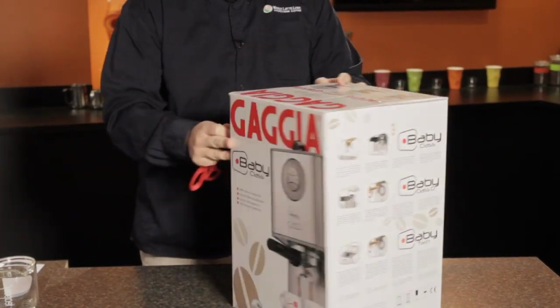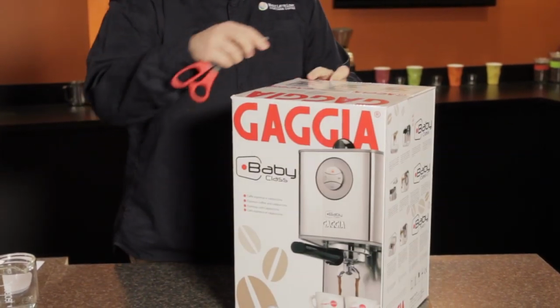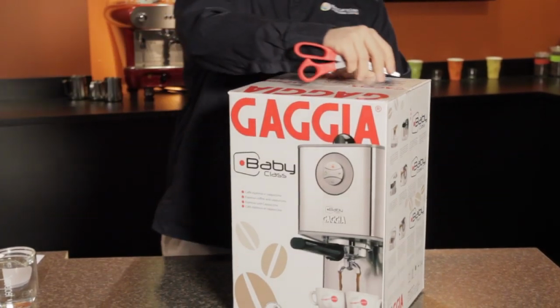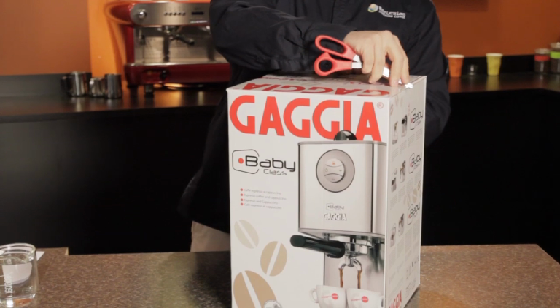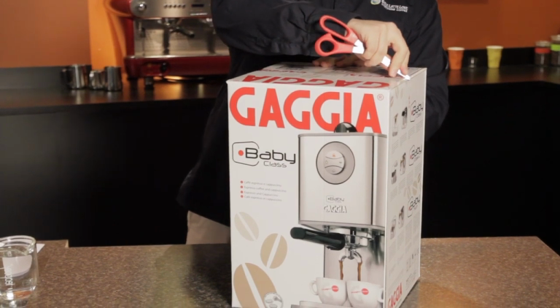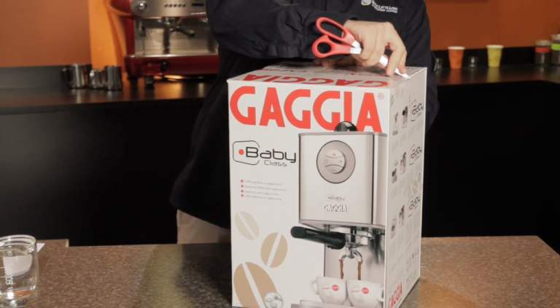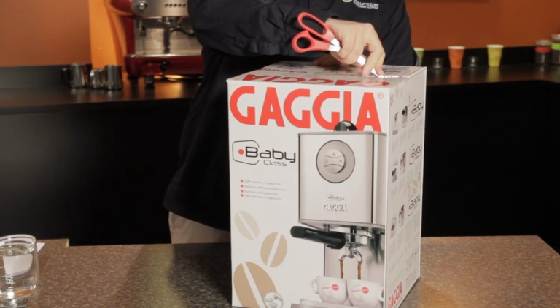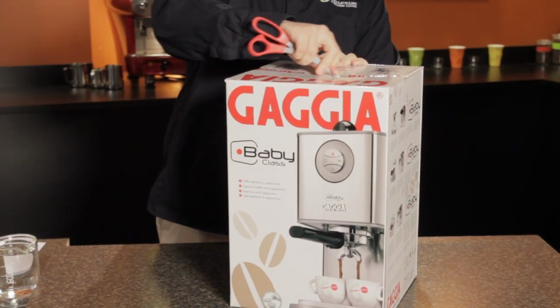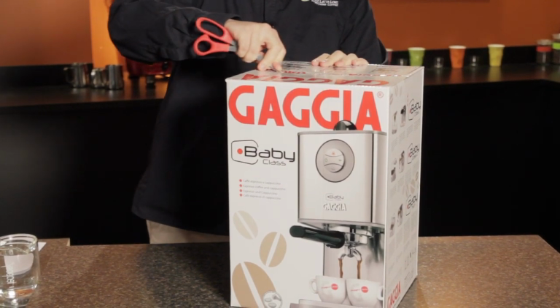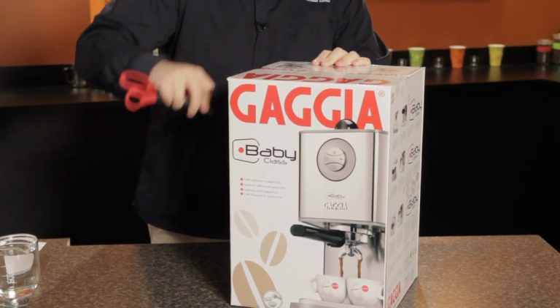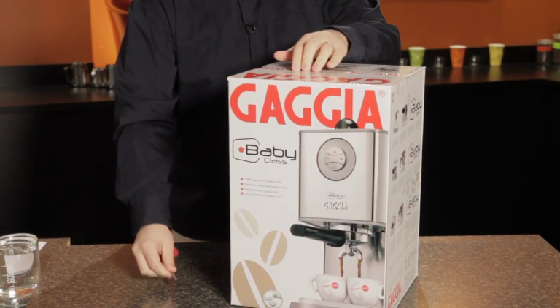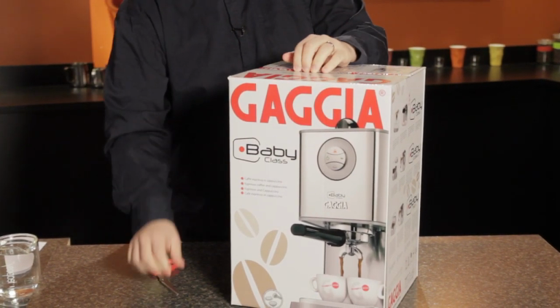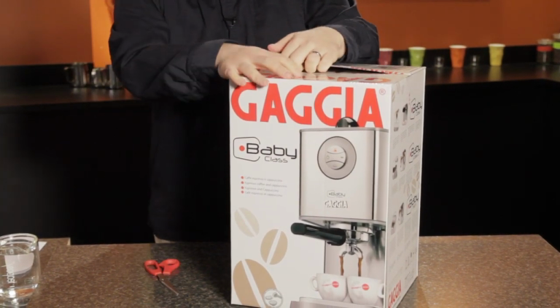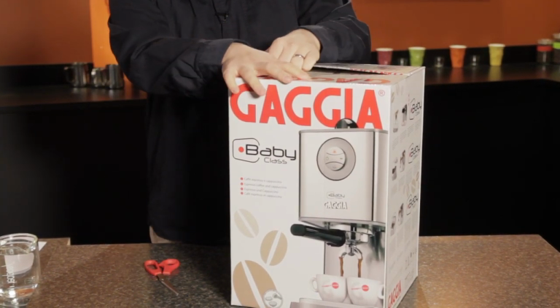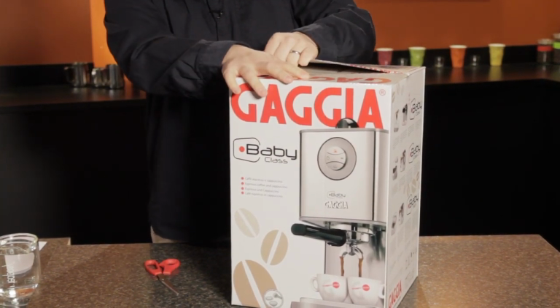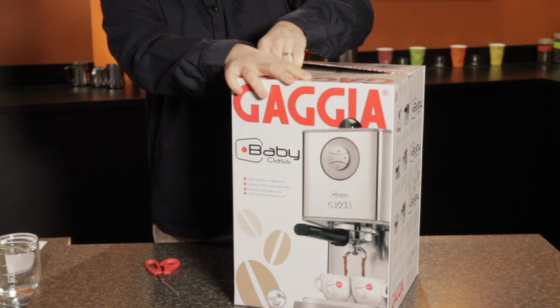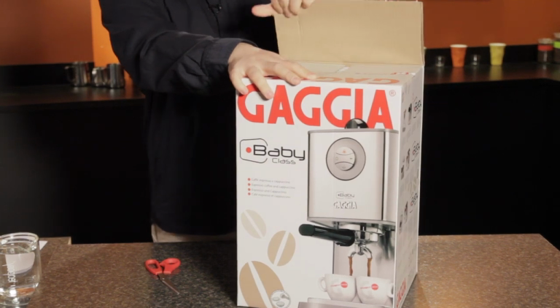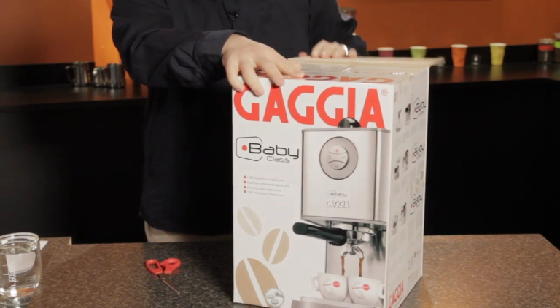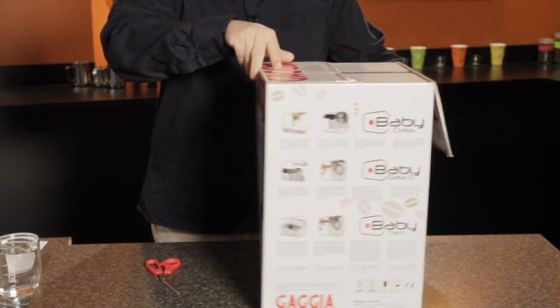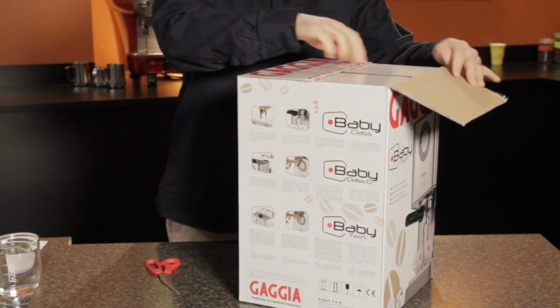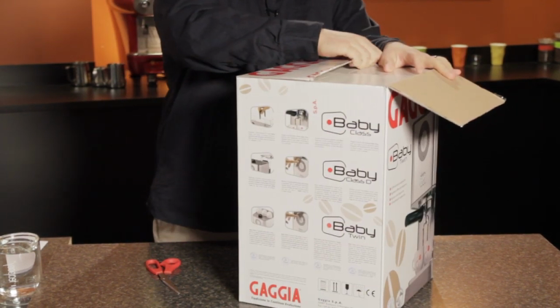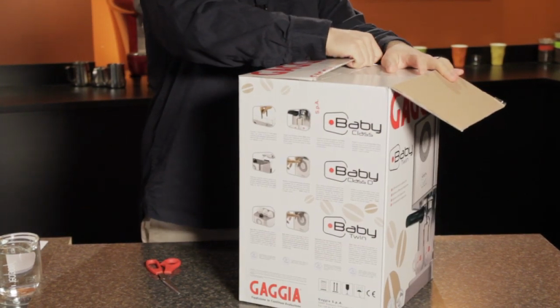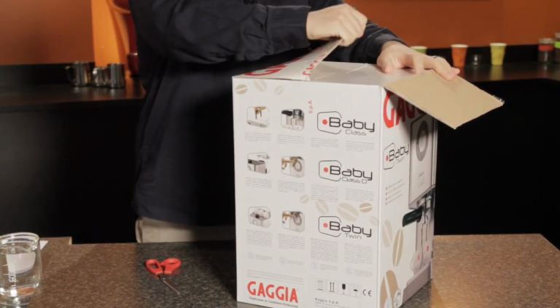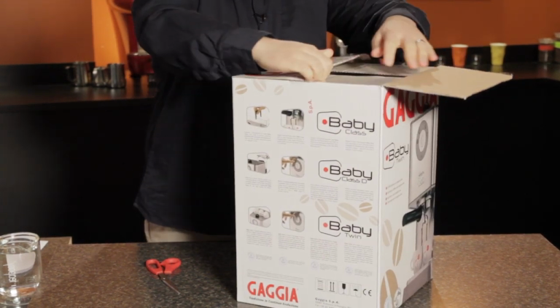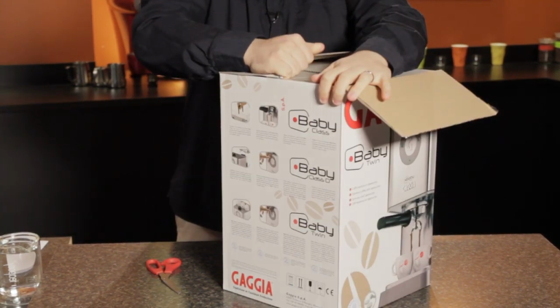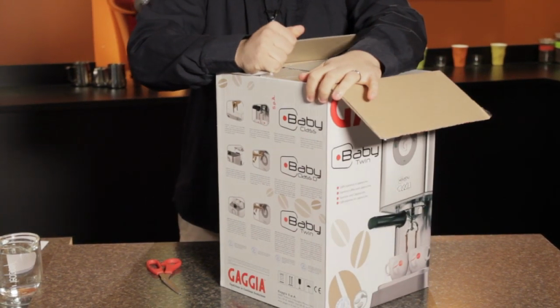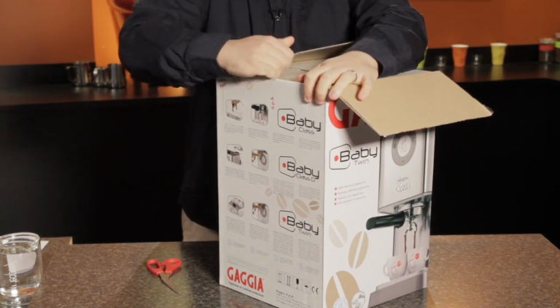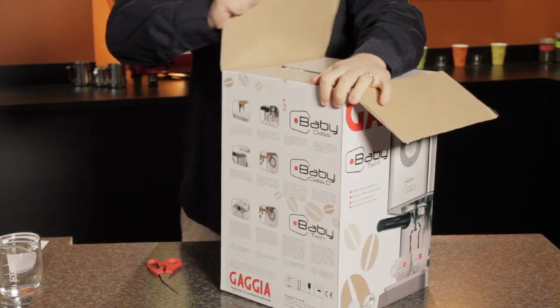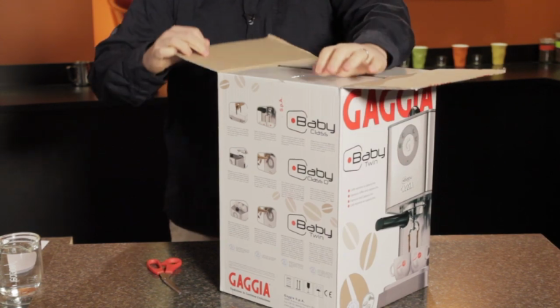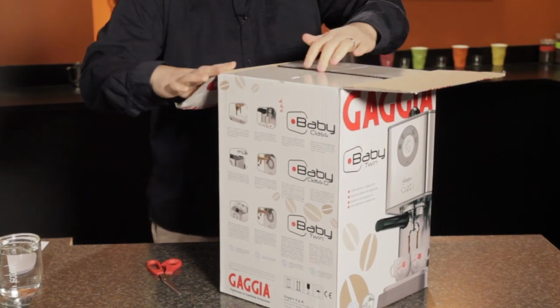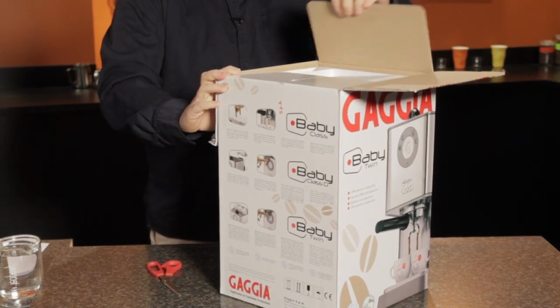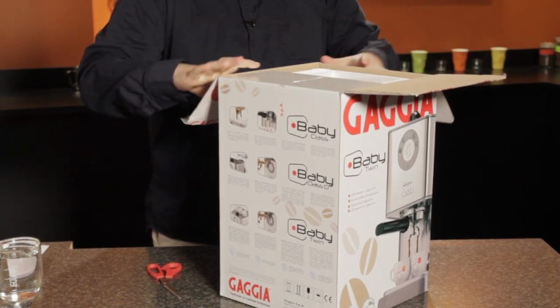Let's open this up again, breaking the seal on the top. All right, there we go — gently.